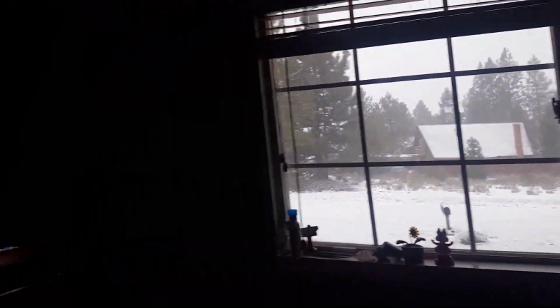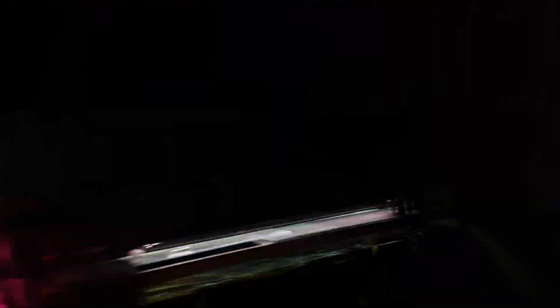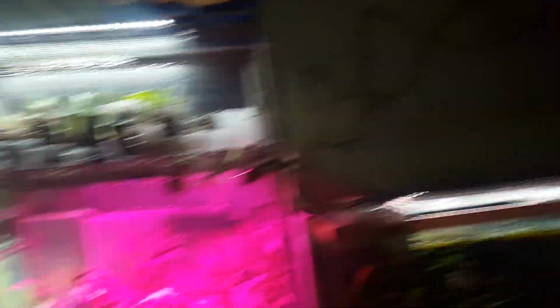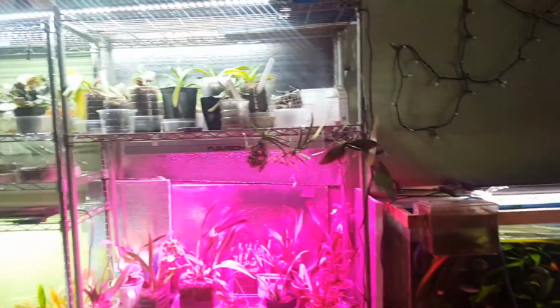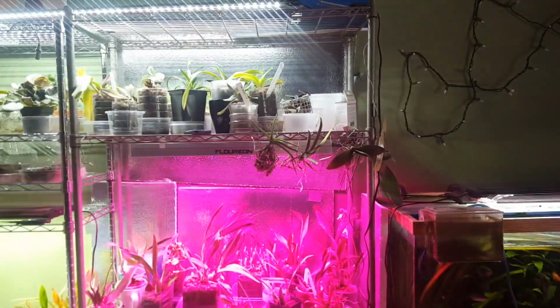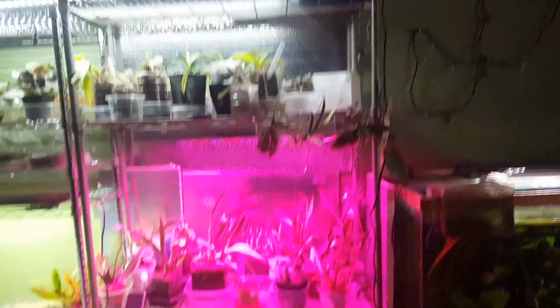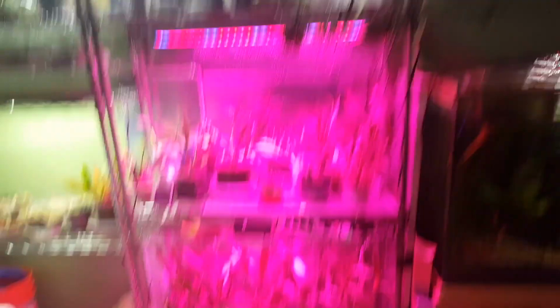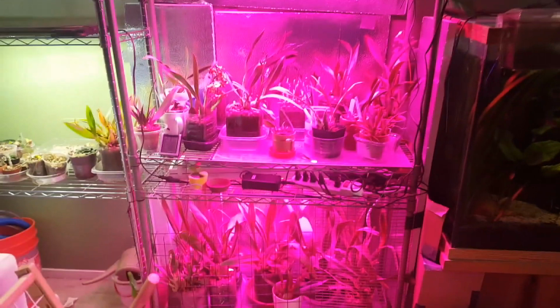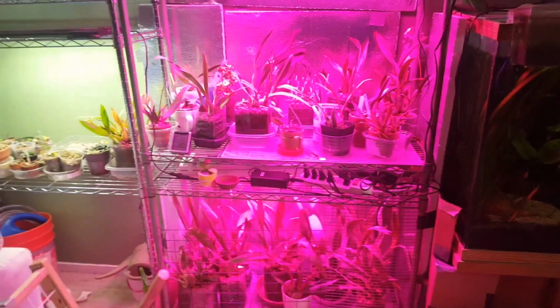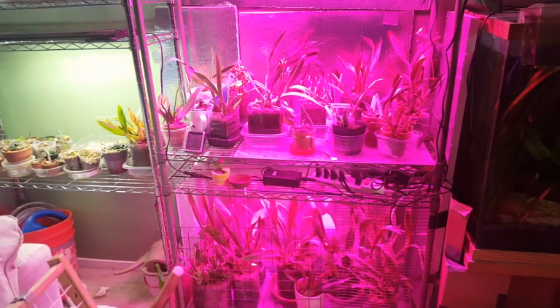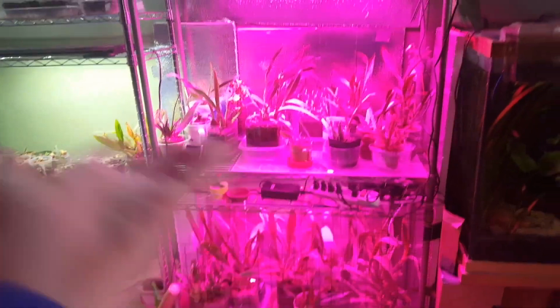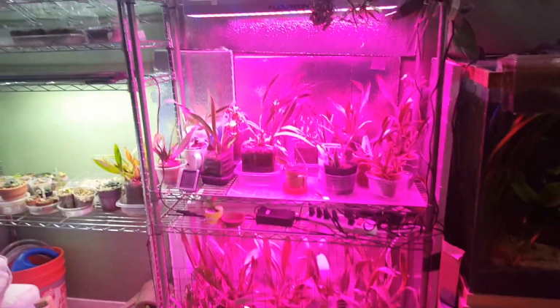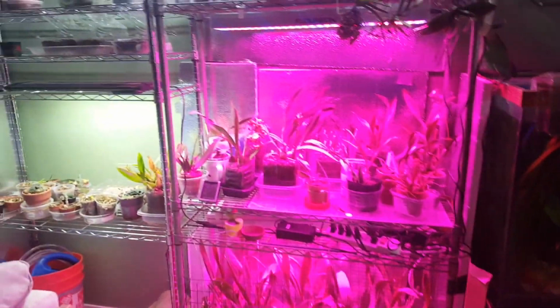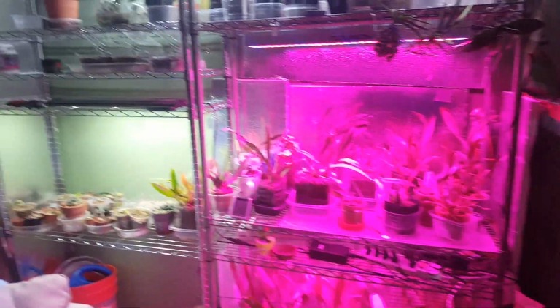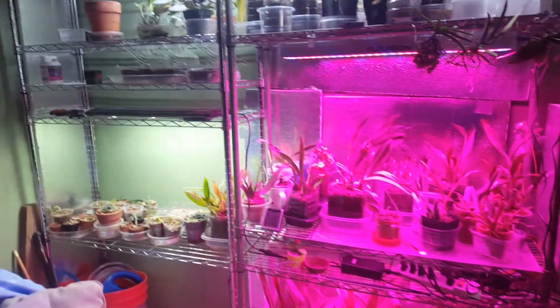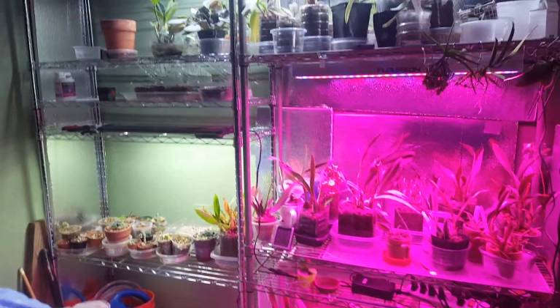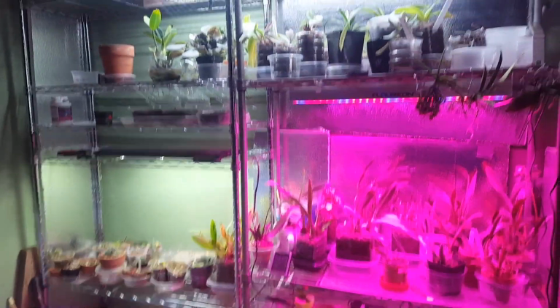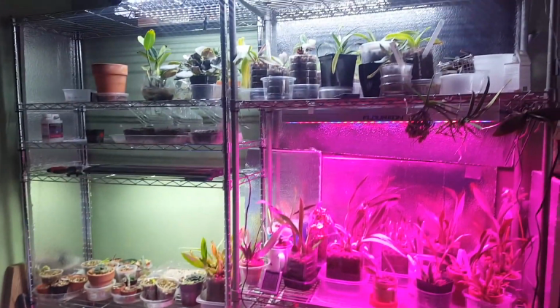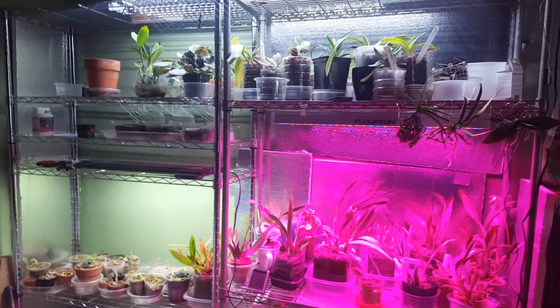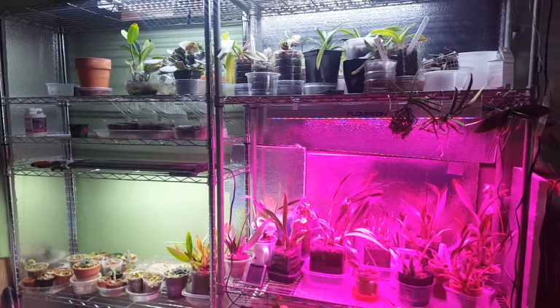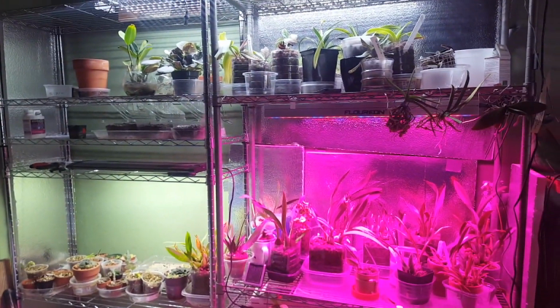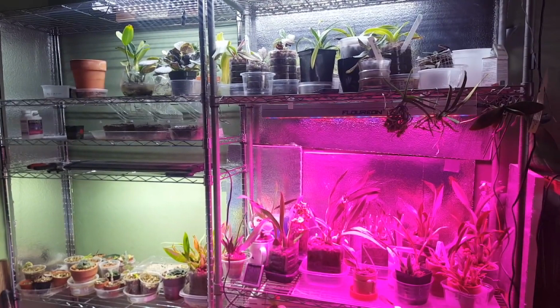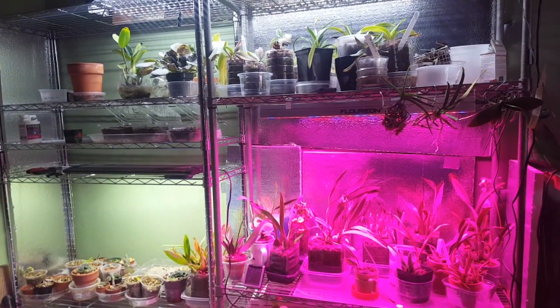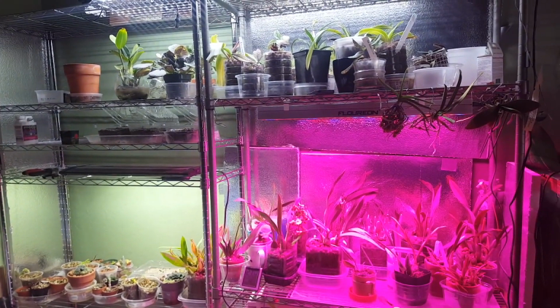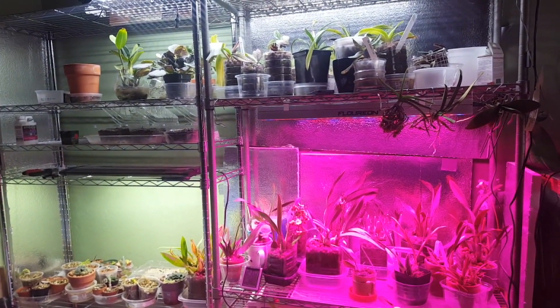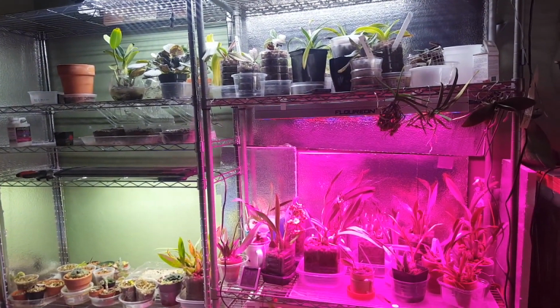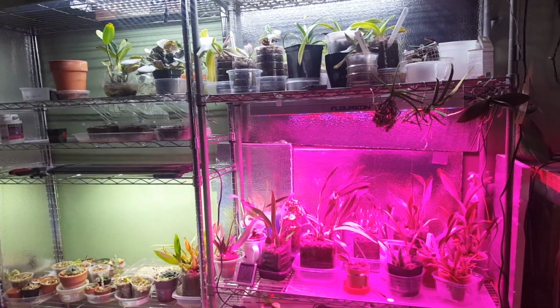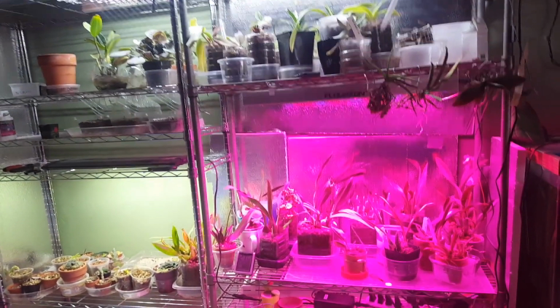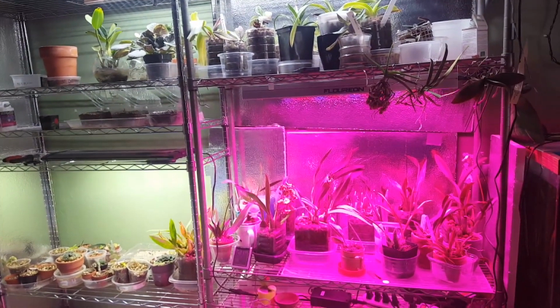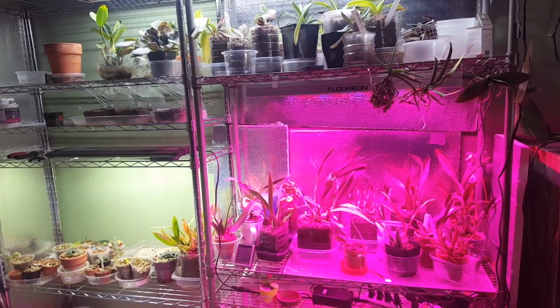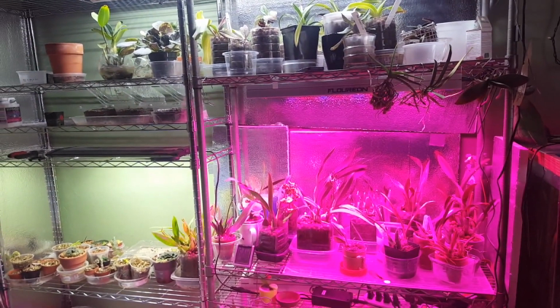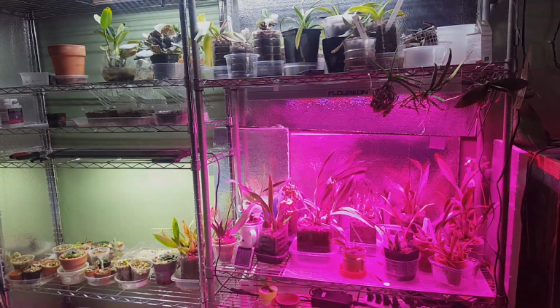Cause winter finally came. I'll do another video — I think I'm gonna do a video about my lithop babies. But thanks for watching!